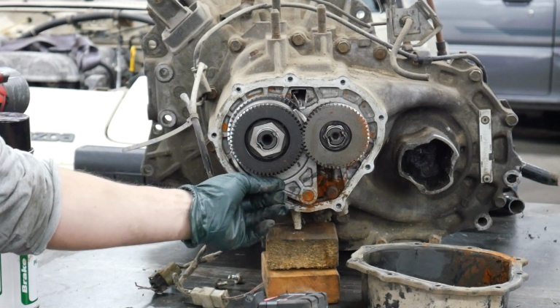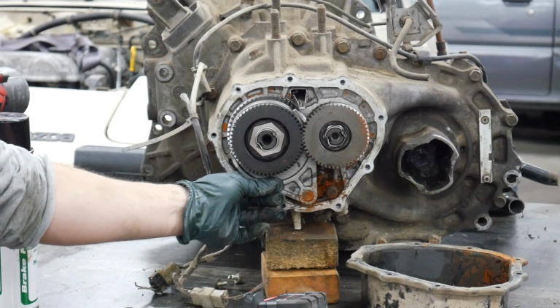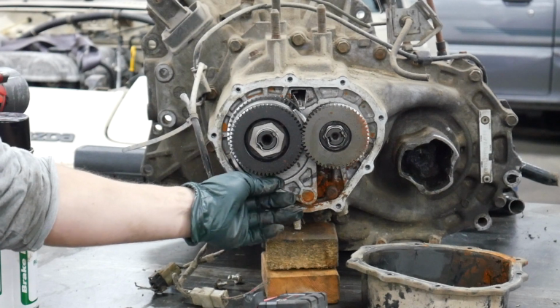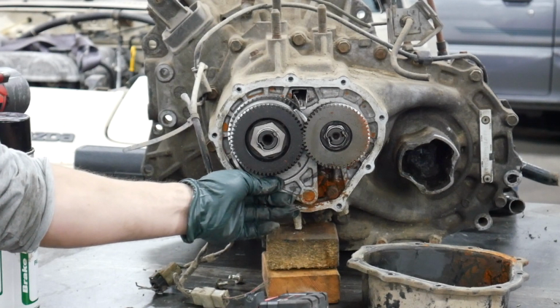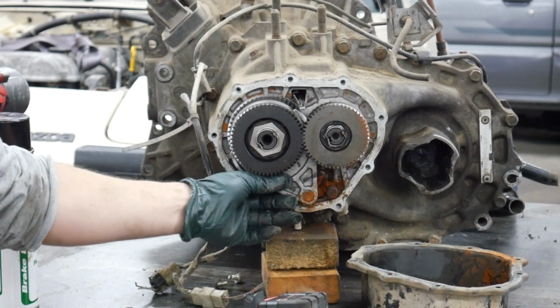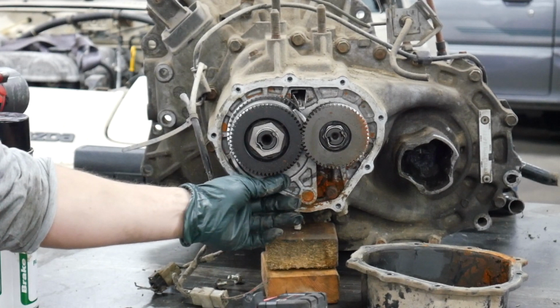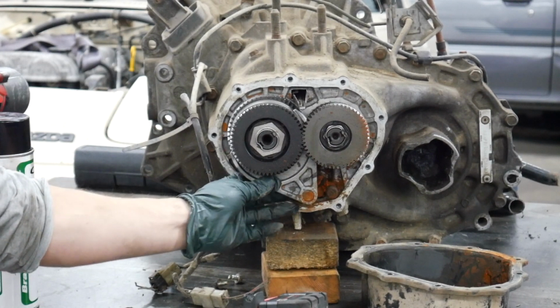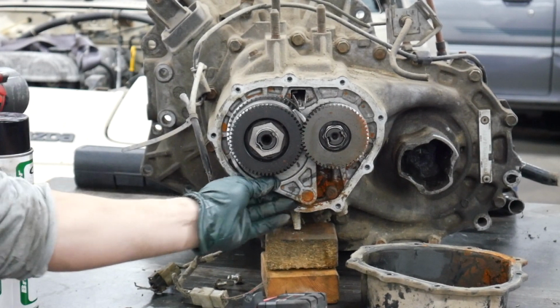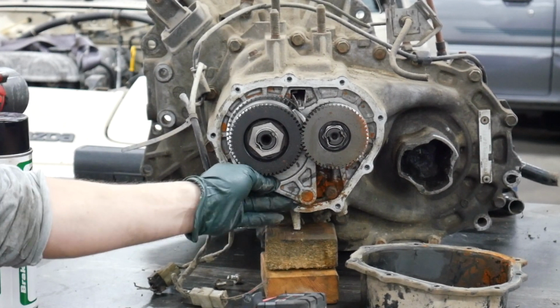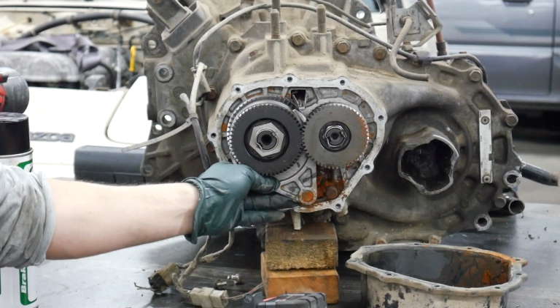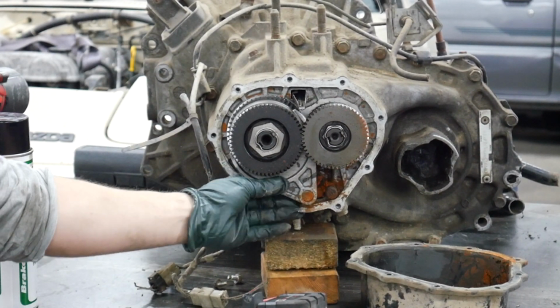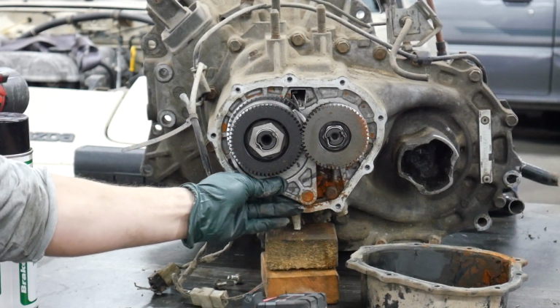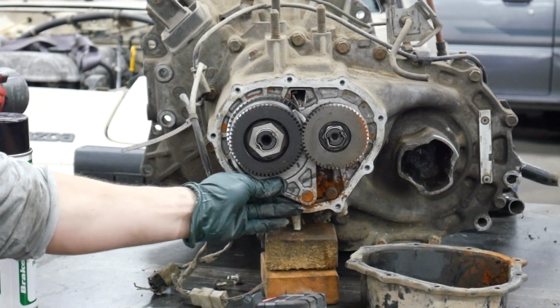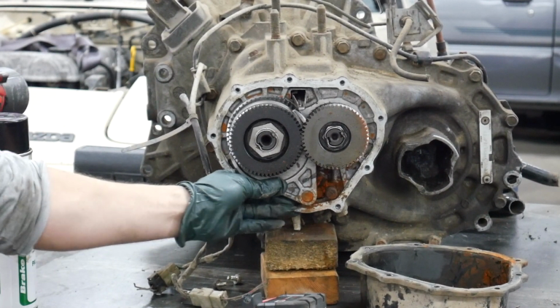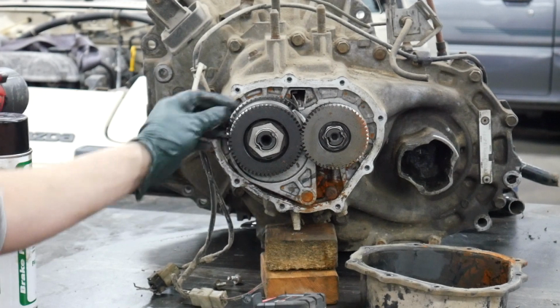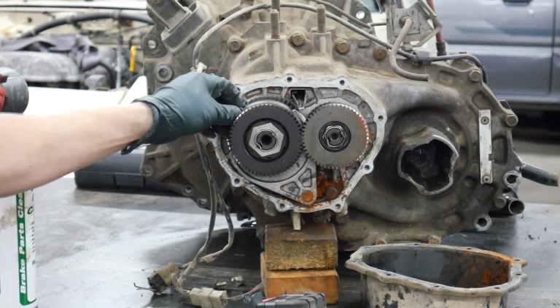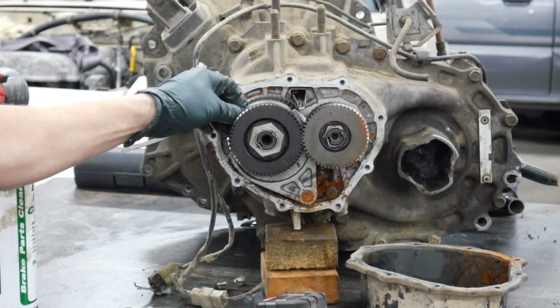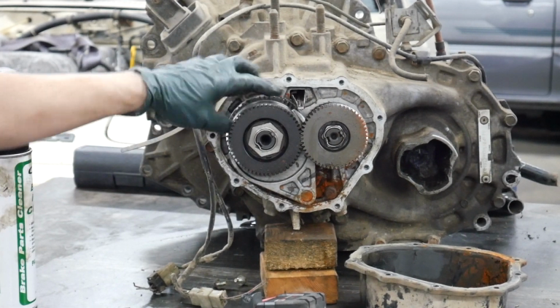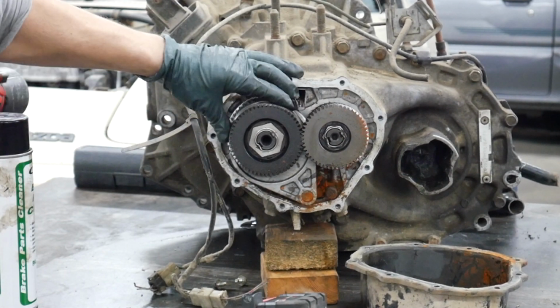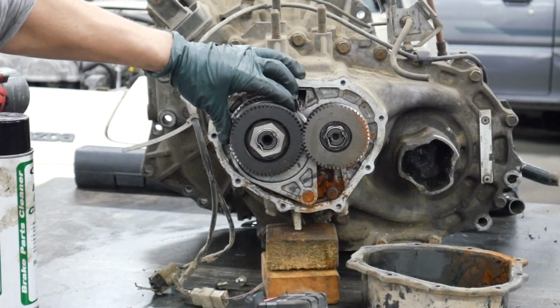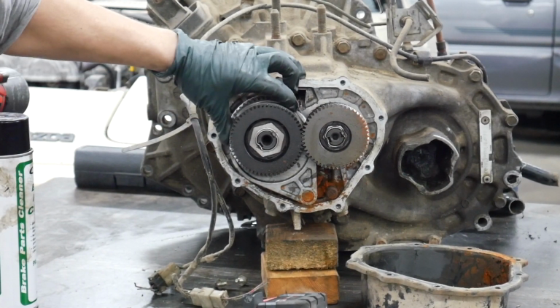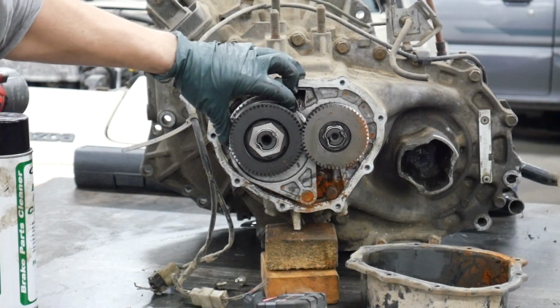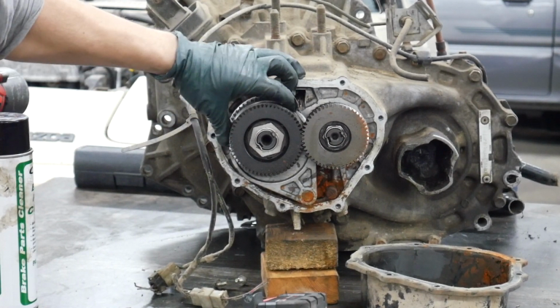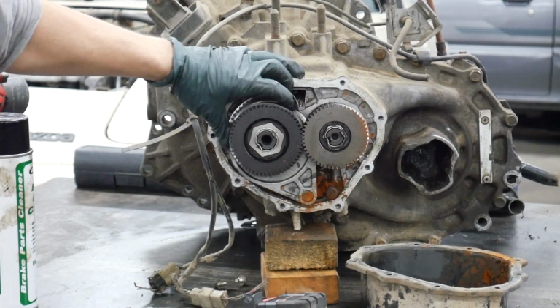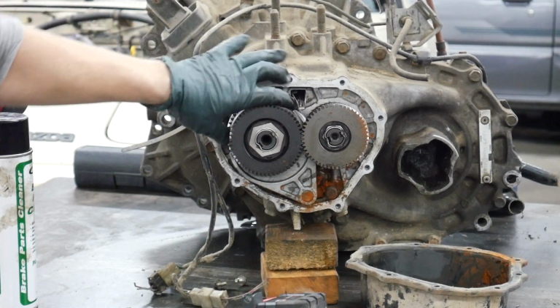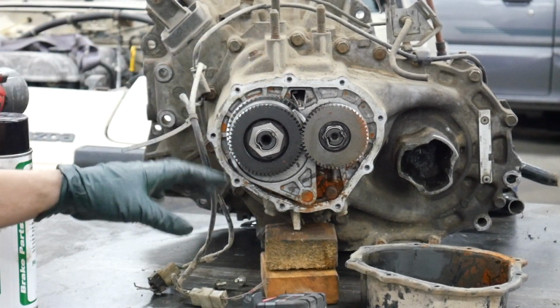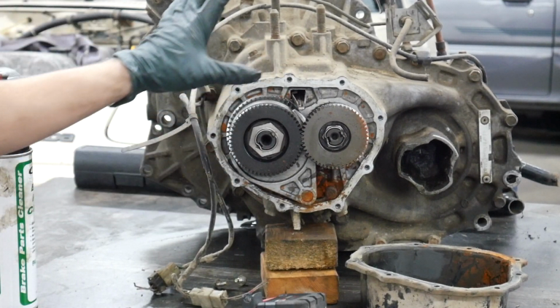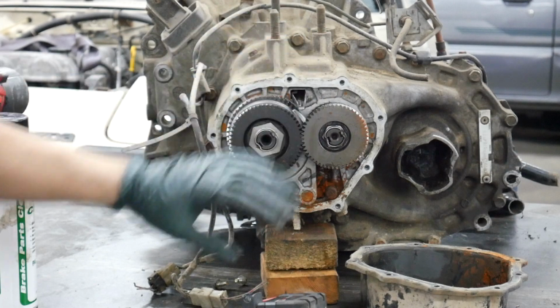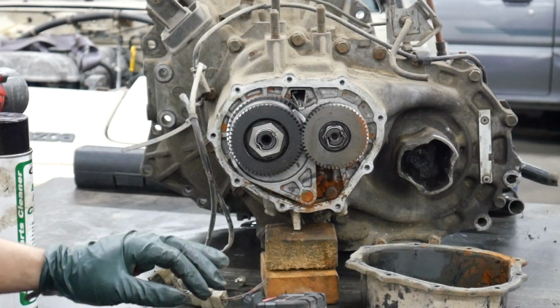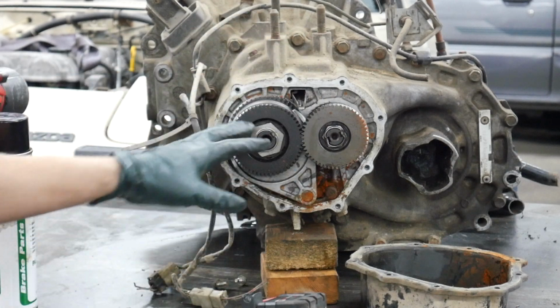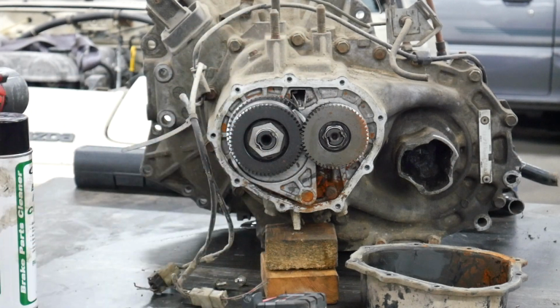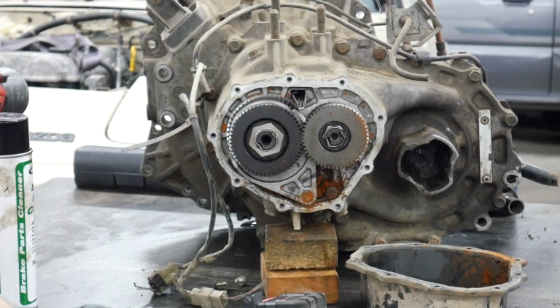When this gear wears and it pops out of fifth, it develops some lateral play in and out, and you'll actually be able to move the slider. This has a little bit of play — it's not too bad — but we're going to pull this apart and show you the process.